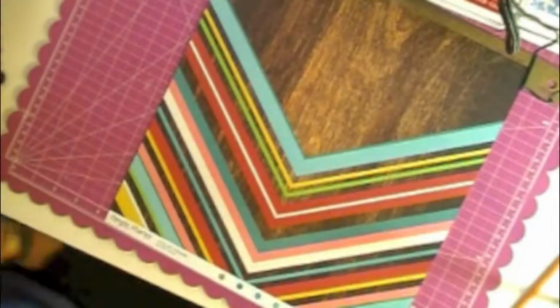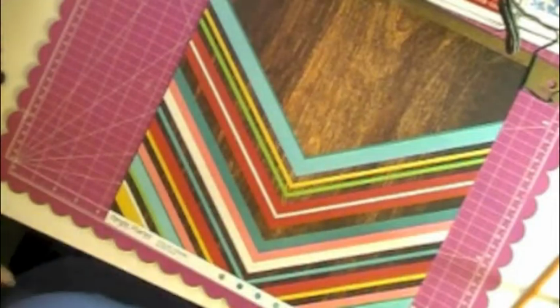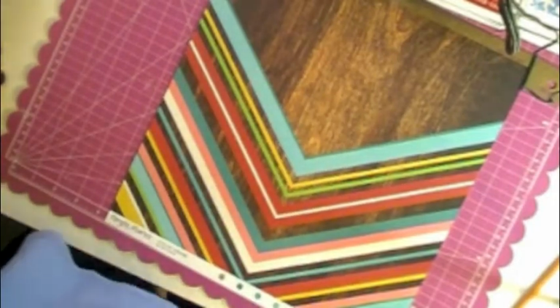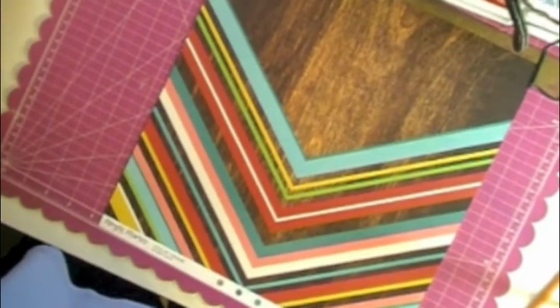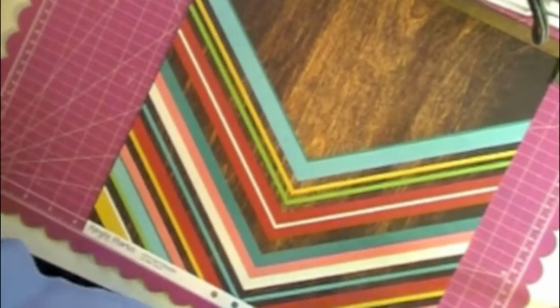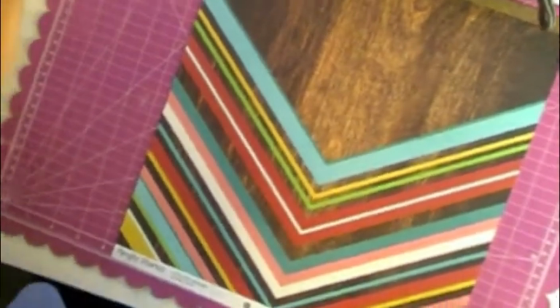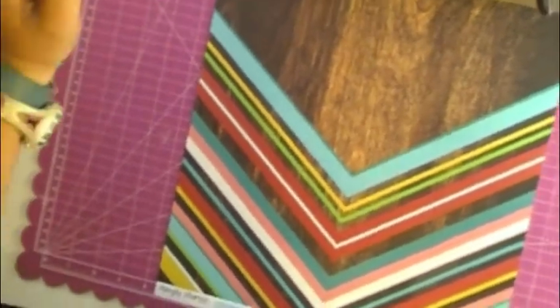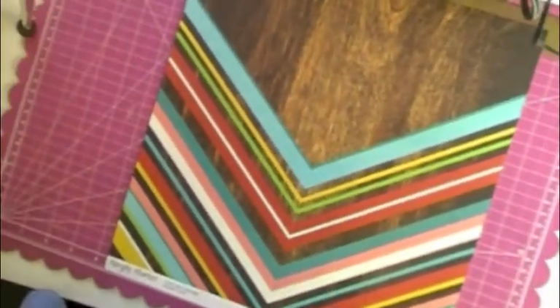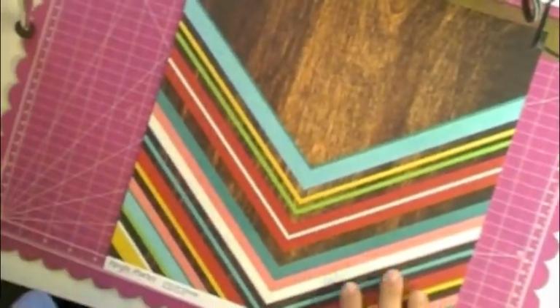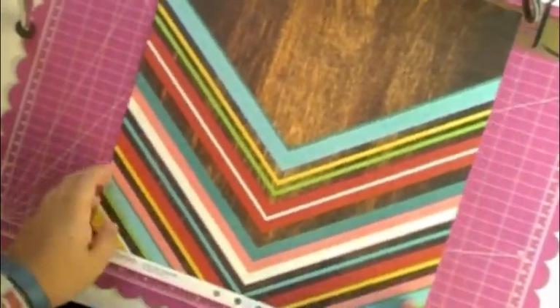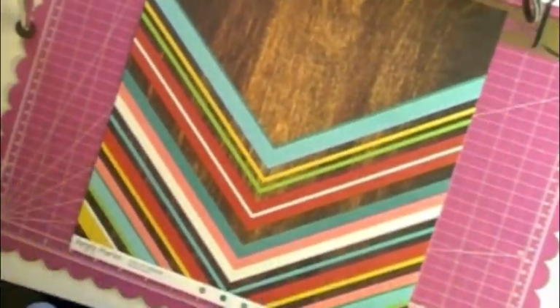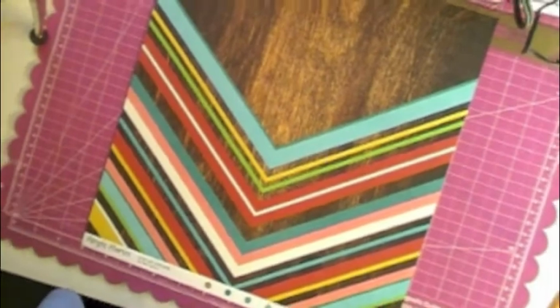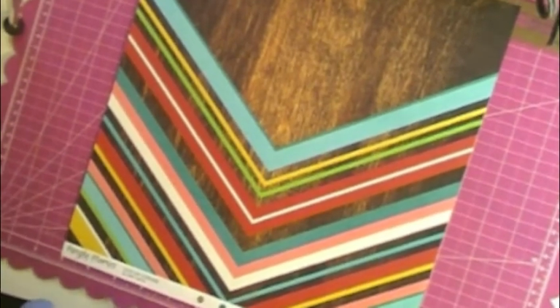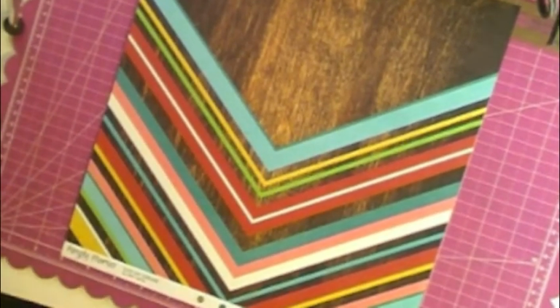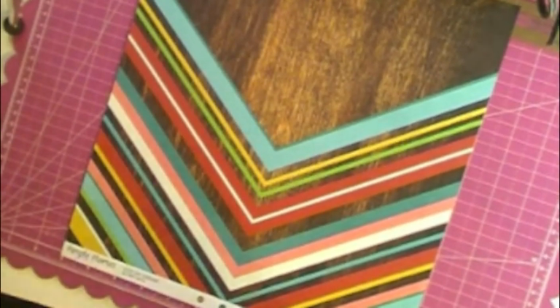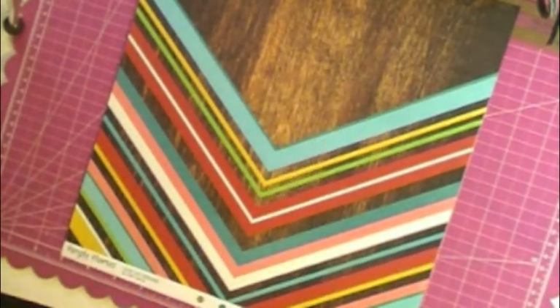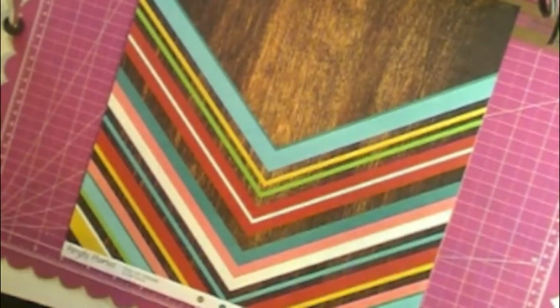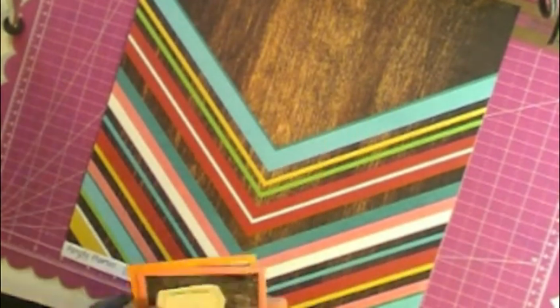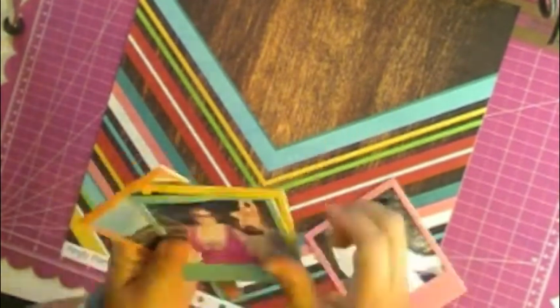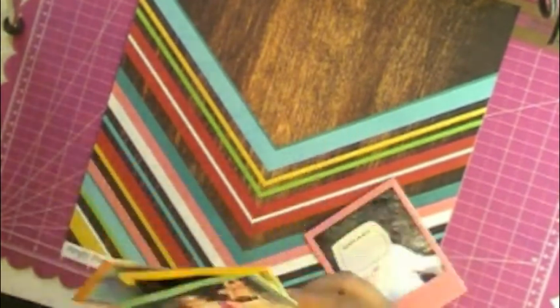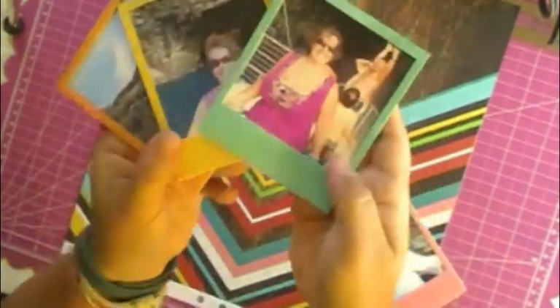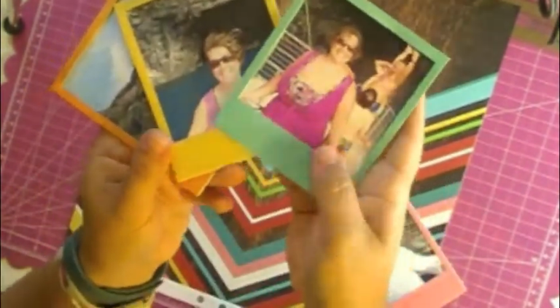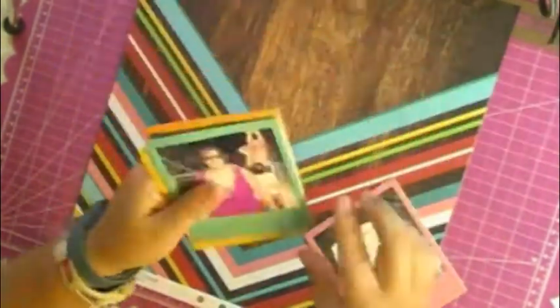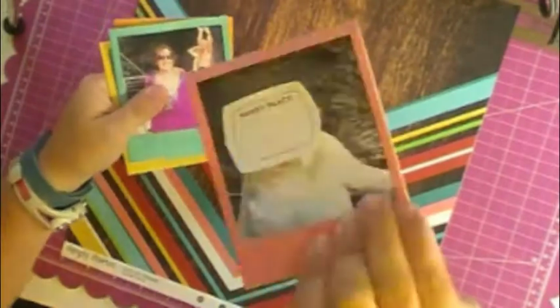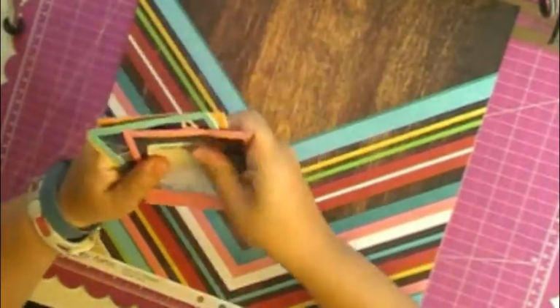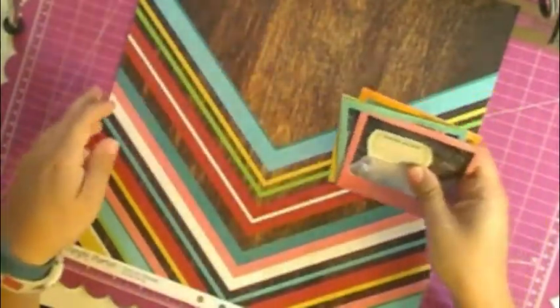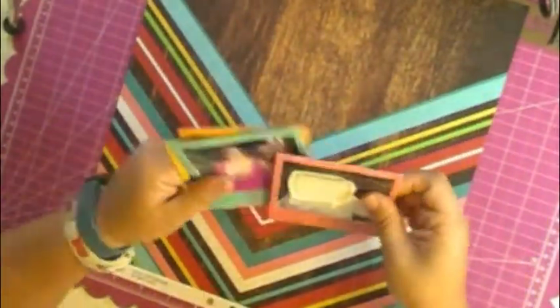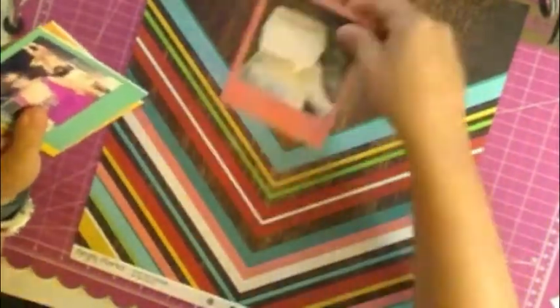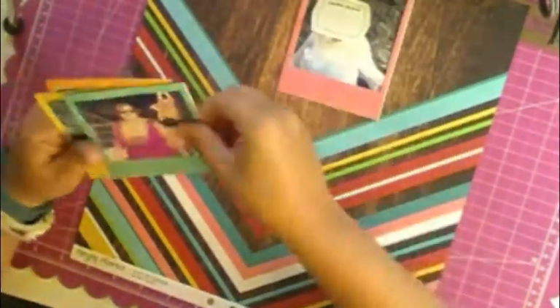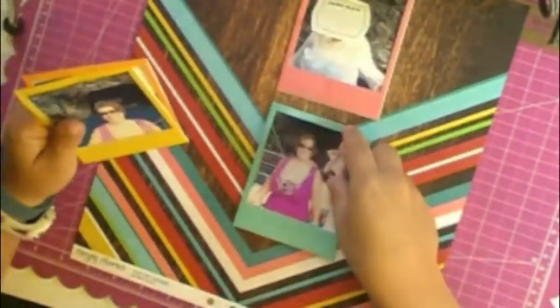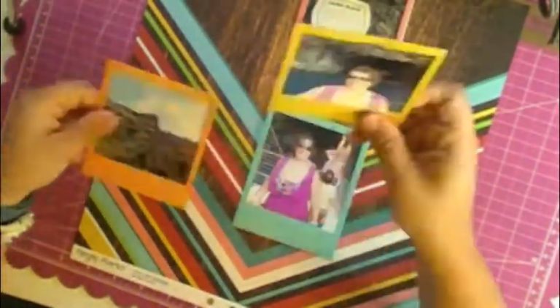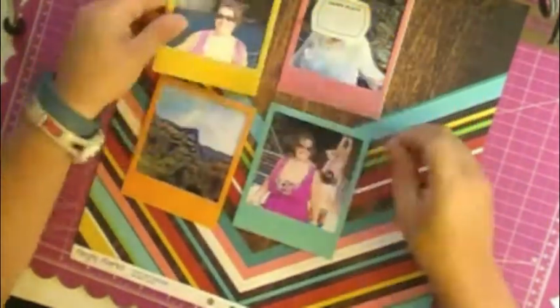Hello everybody, Jen again here with another process layout. This time using my July Scraptastic Summer Nights Kit — that was the name of it.